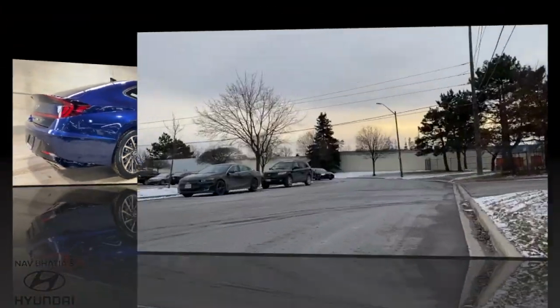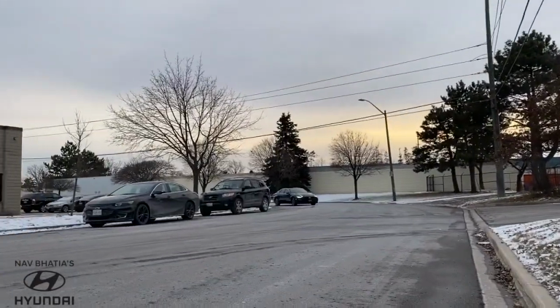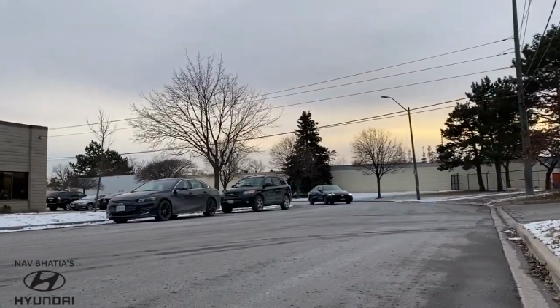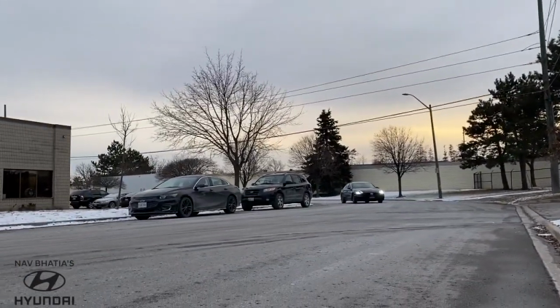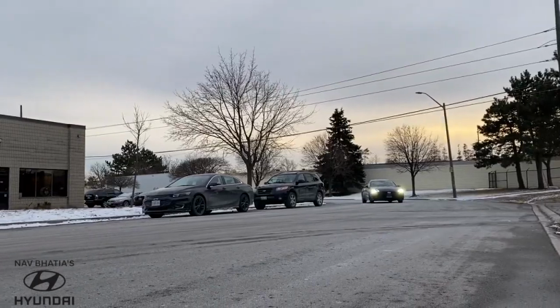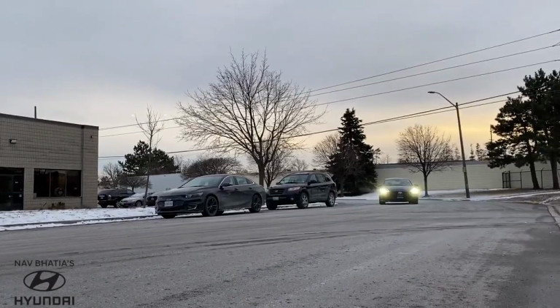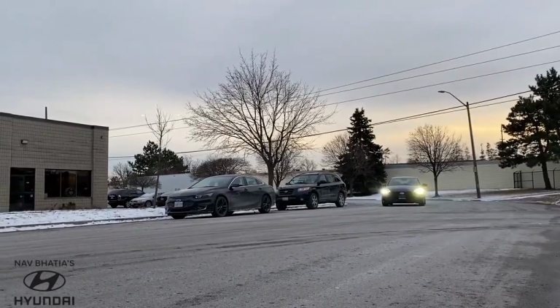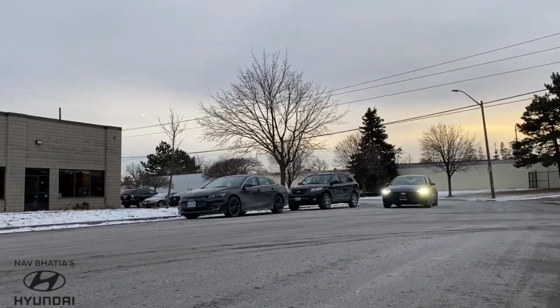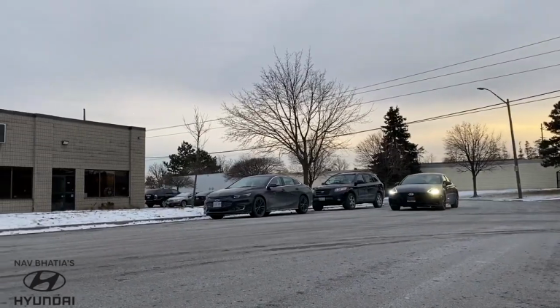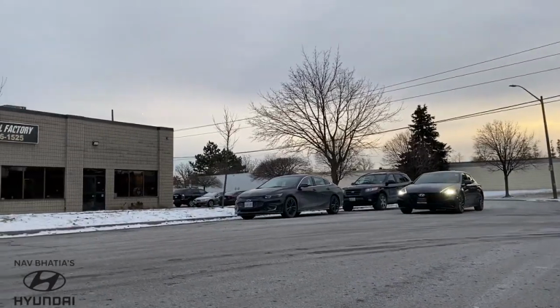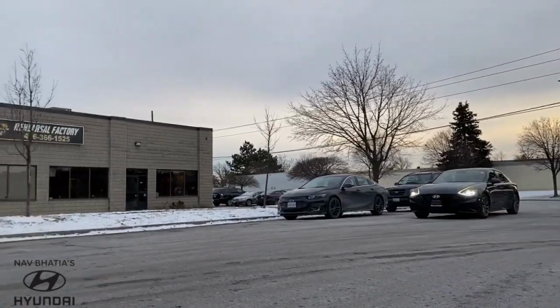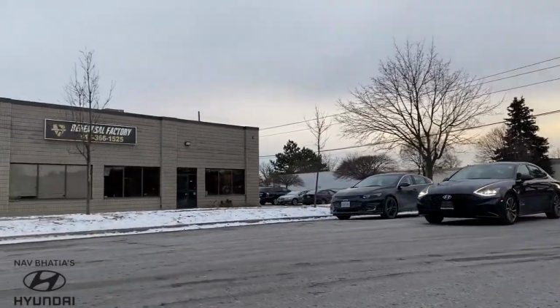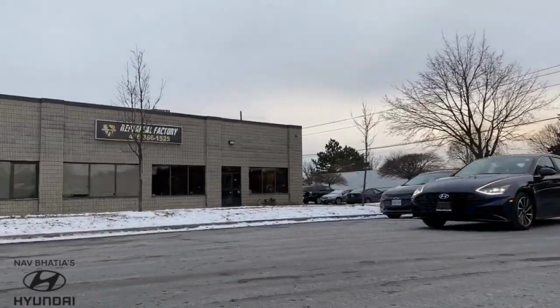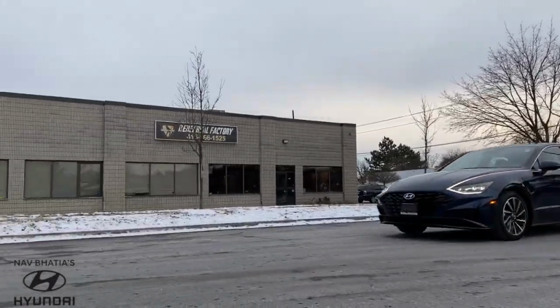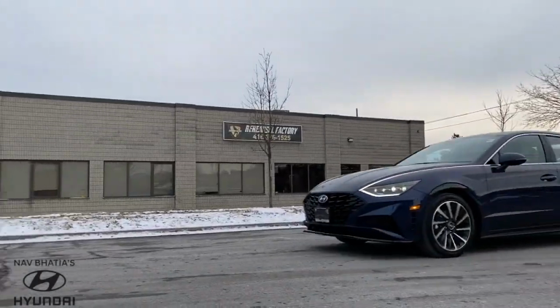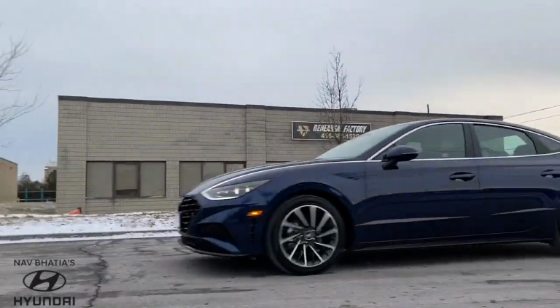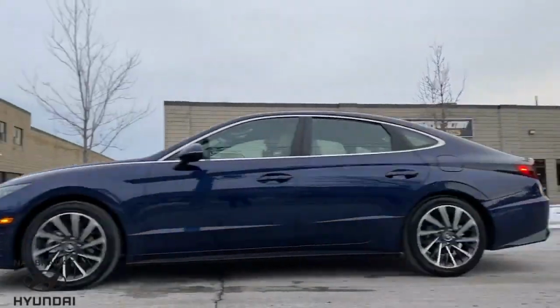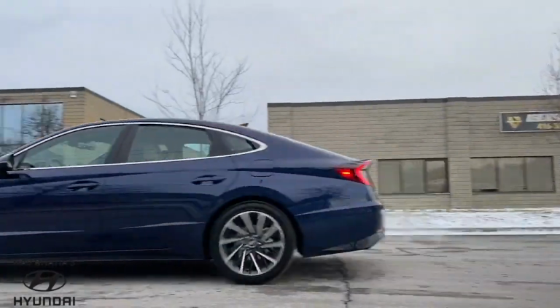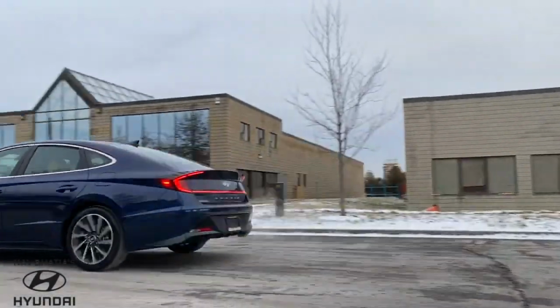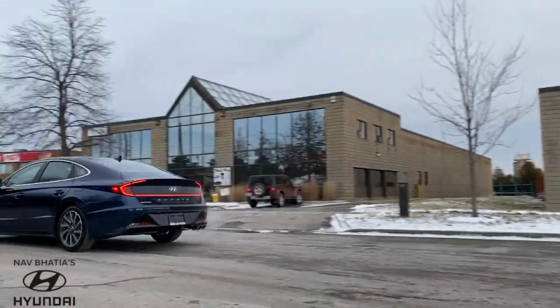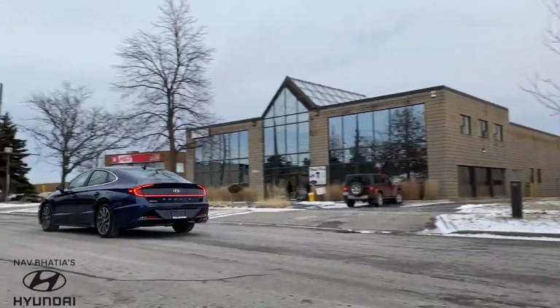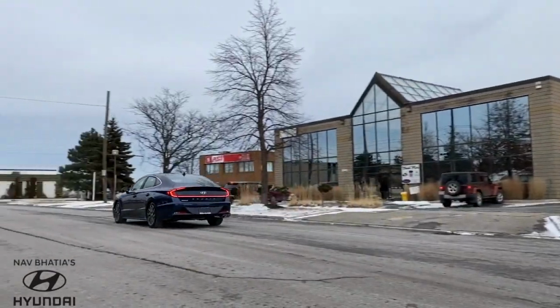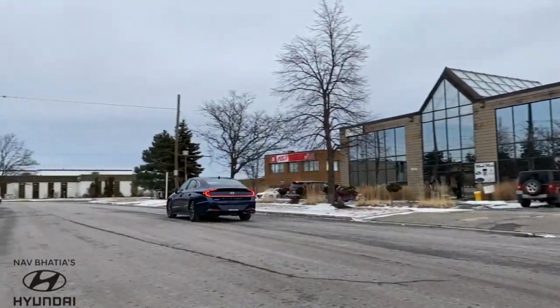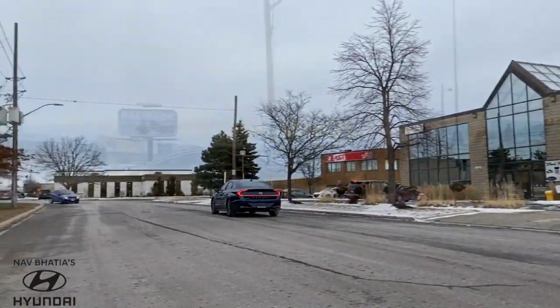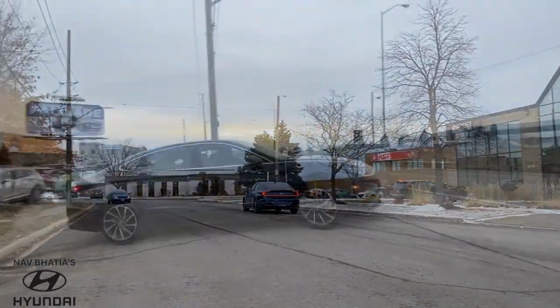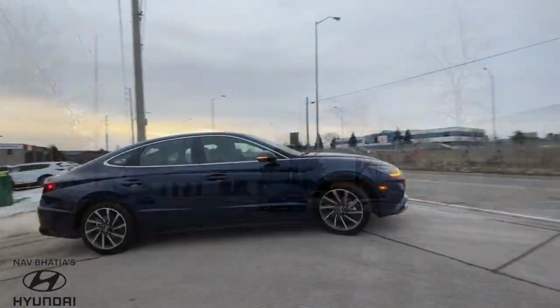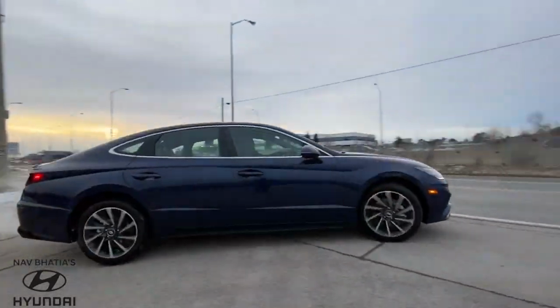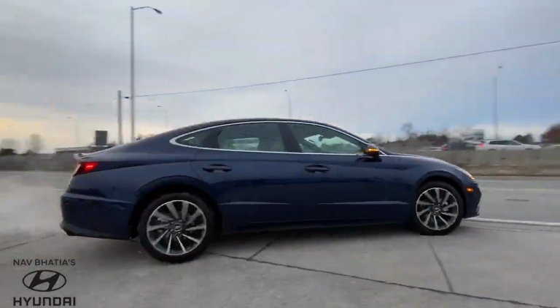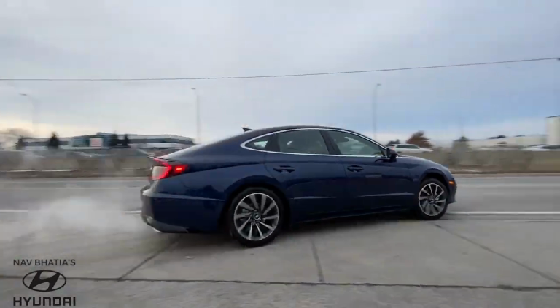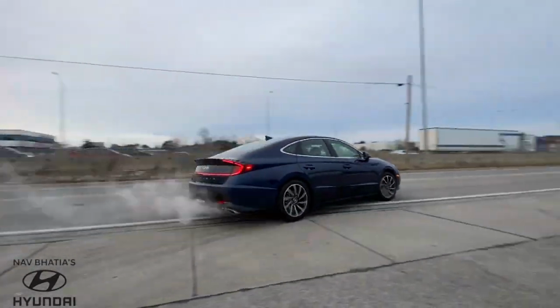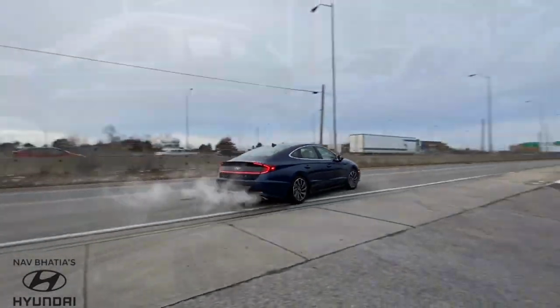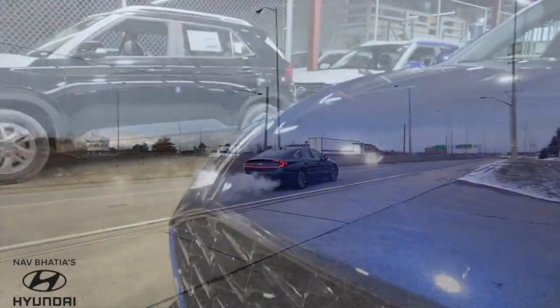With the brand new platform, the Sonata has increased its structural rigidity and safety performance. Available in an 8-speed automatic, the 1.6 Turbo produces 180hp and 195 lbs of torque.